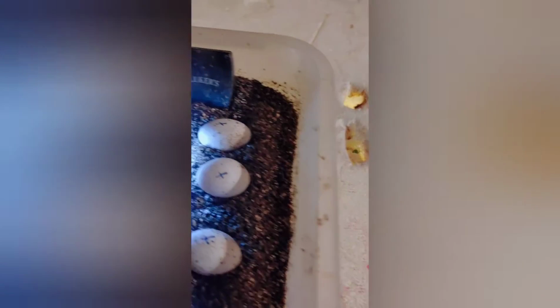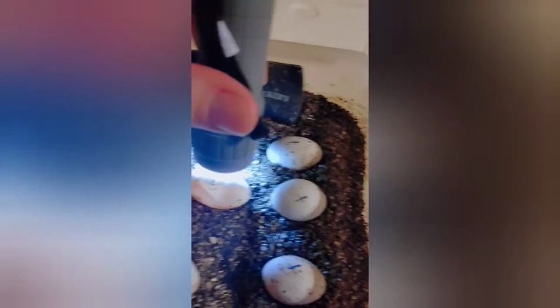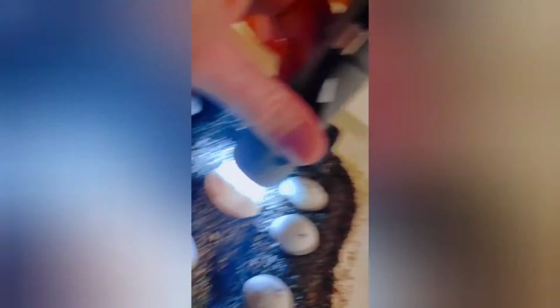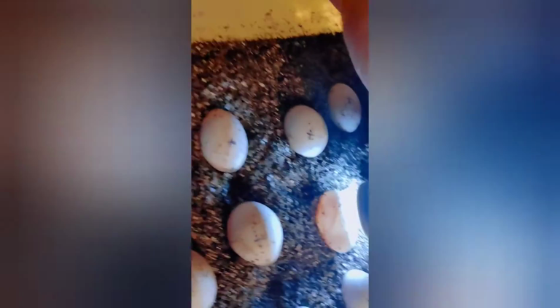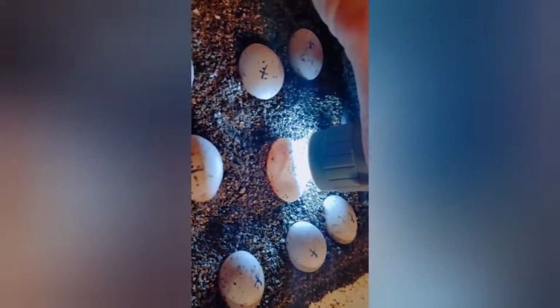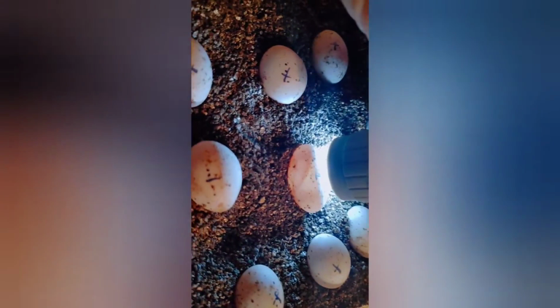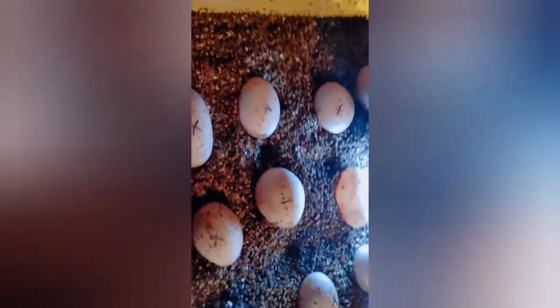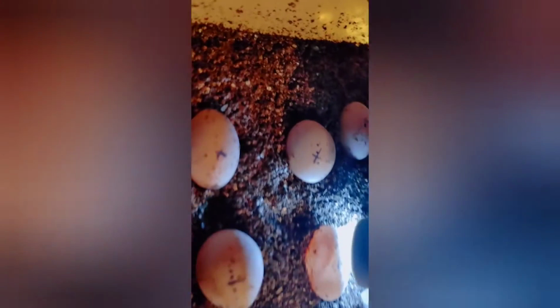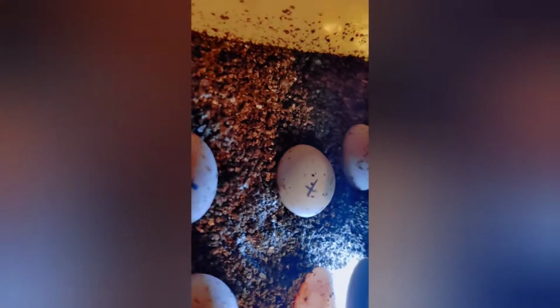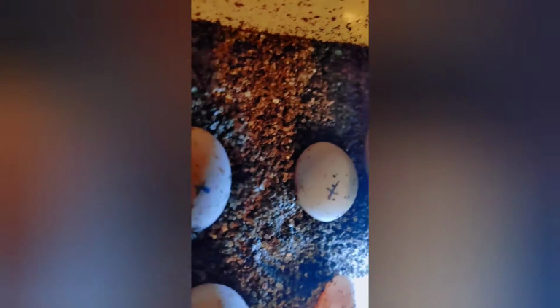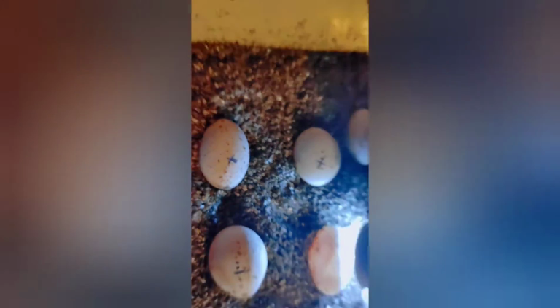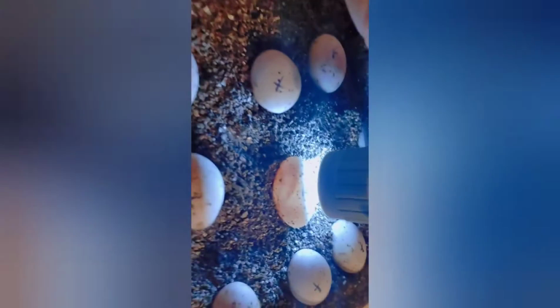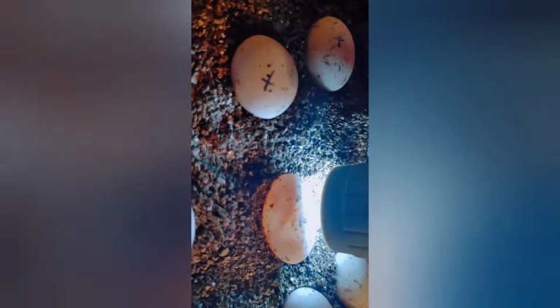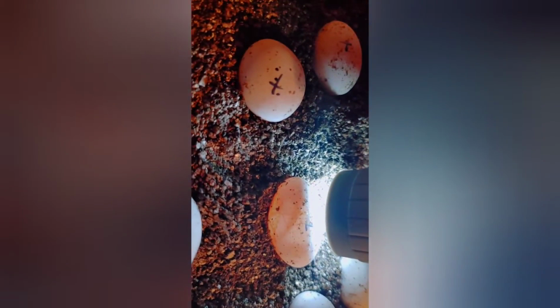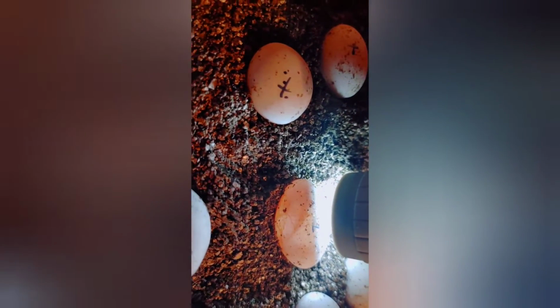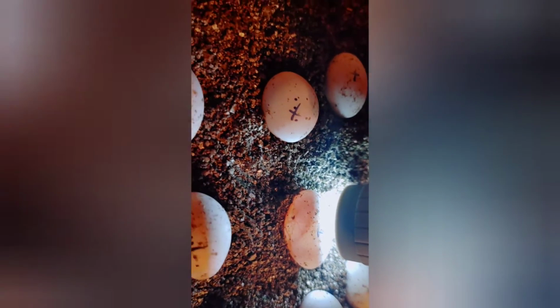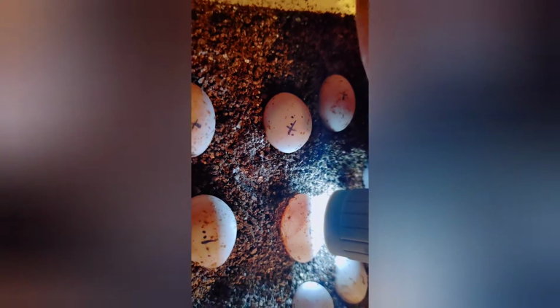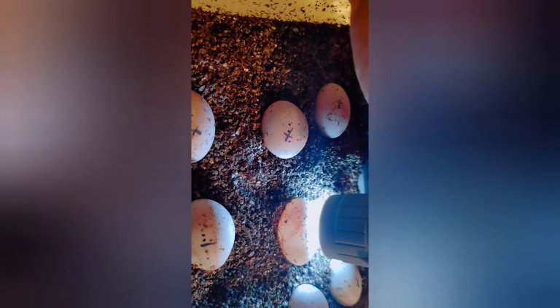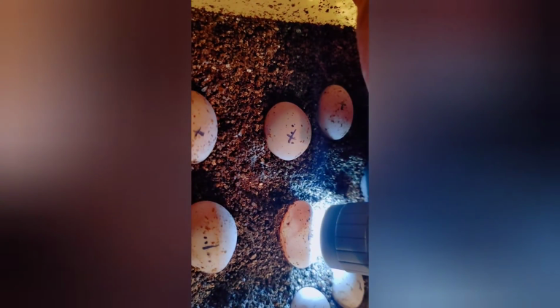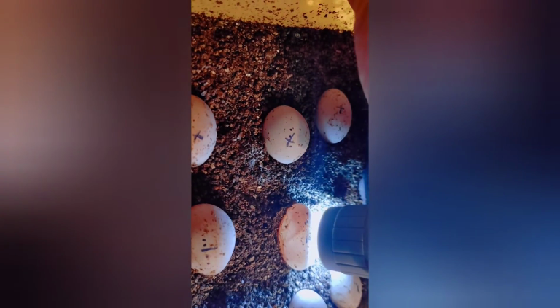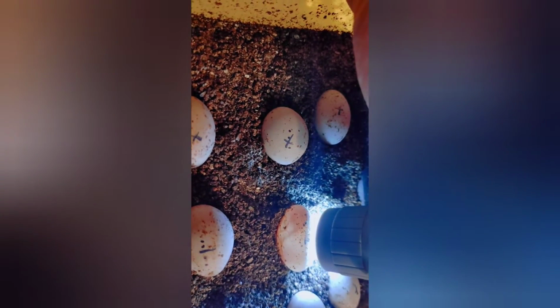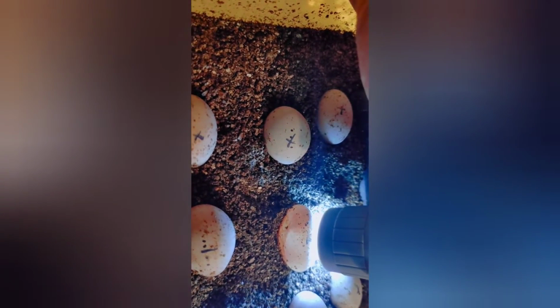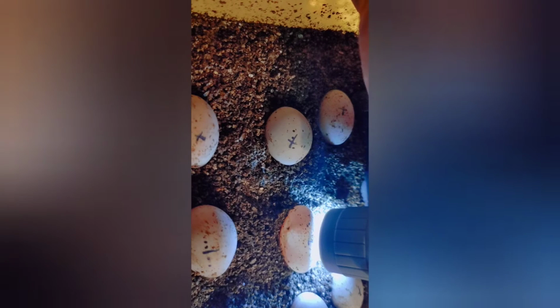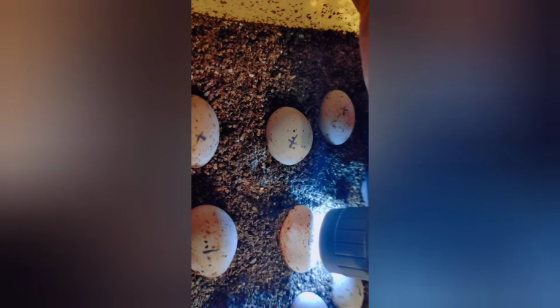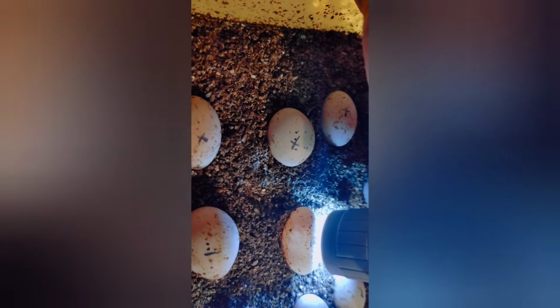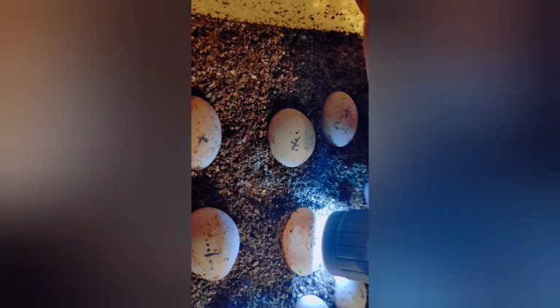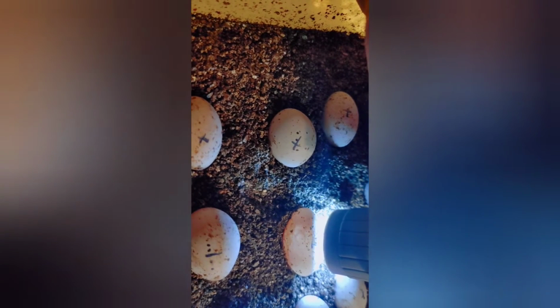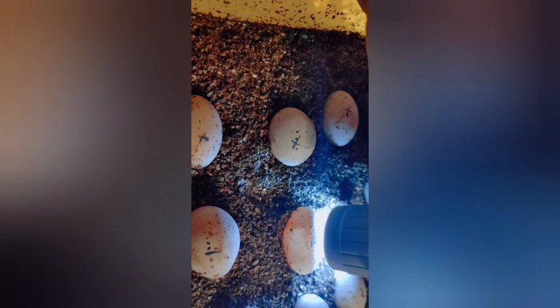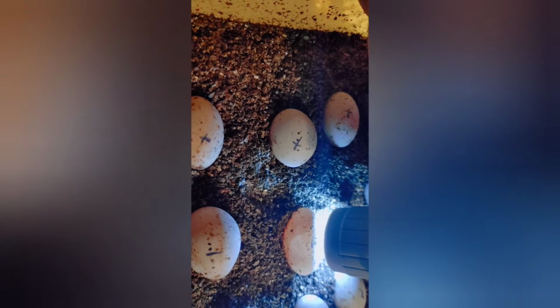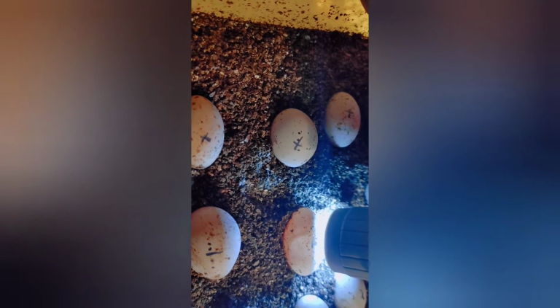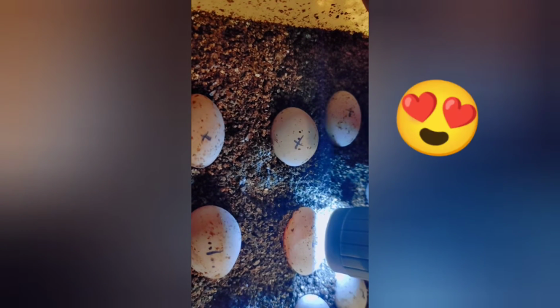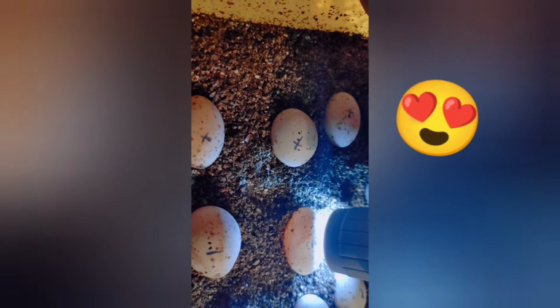Candling bearded dragon eggs at six weeks exactly today. You can see the embryo in there. Look at that — that is just beautiful.